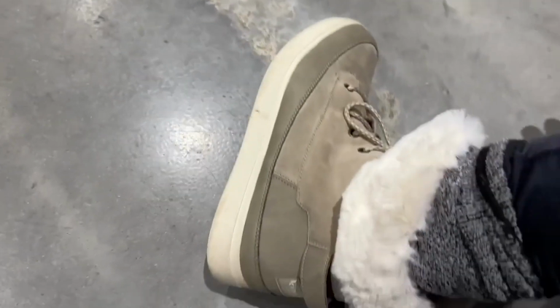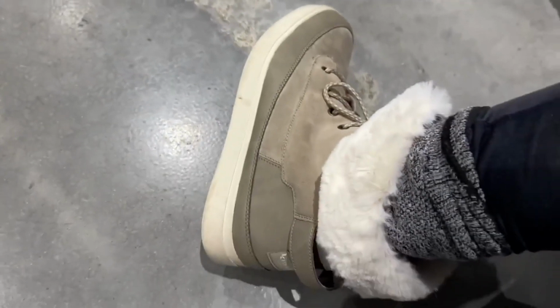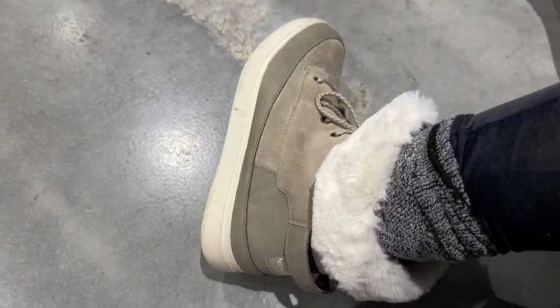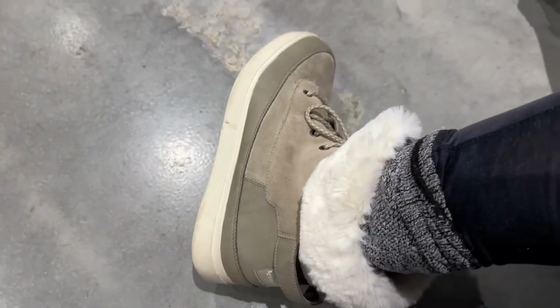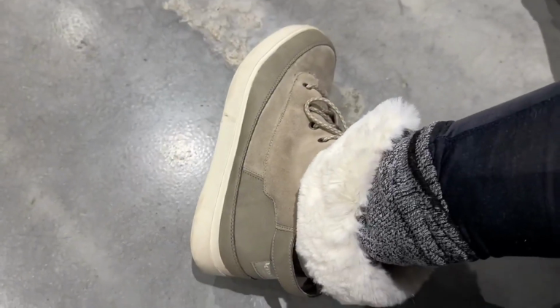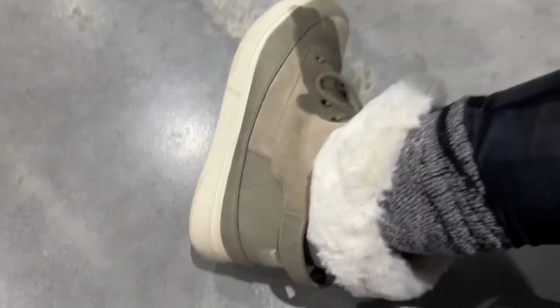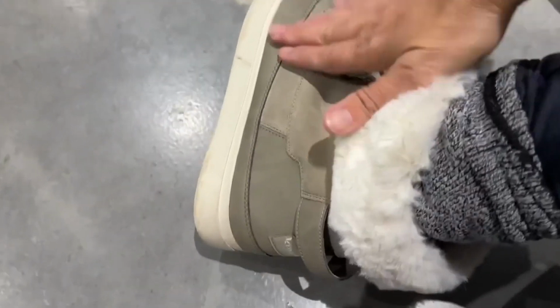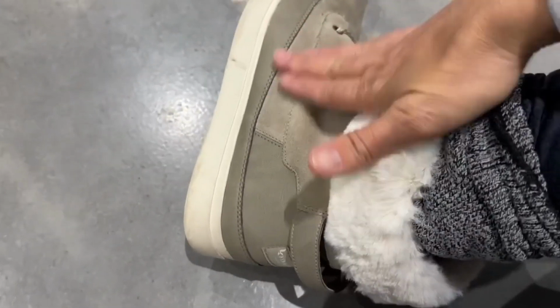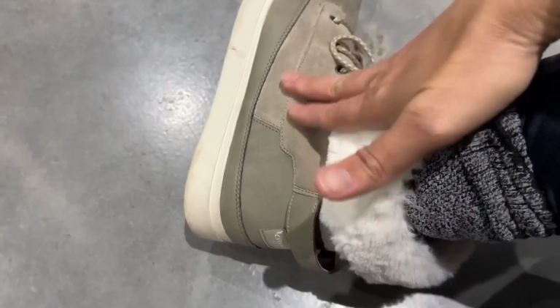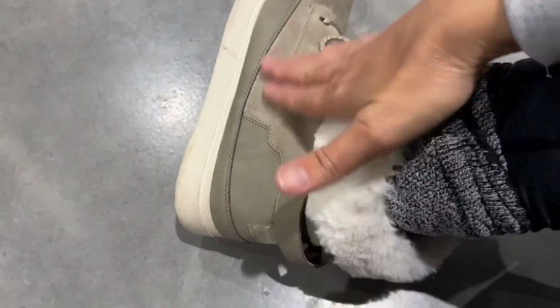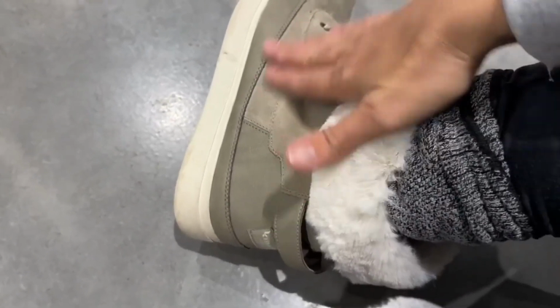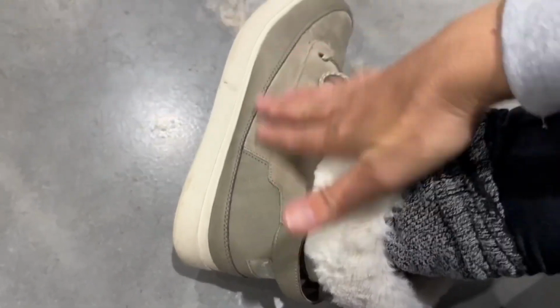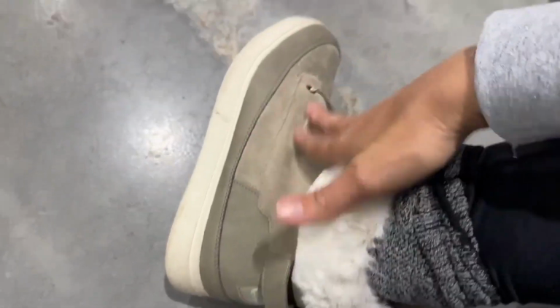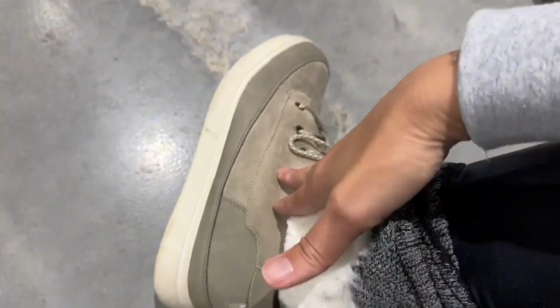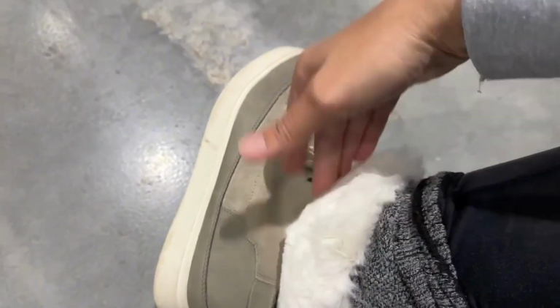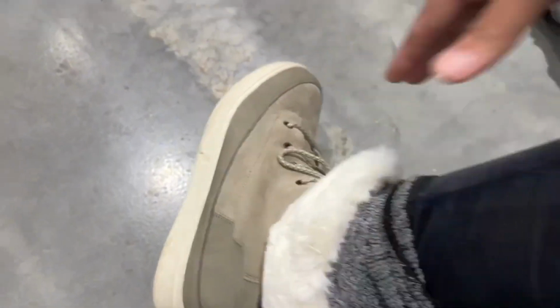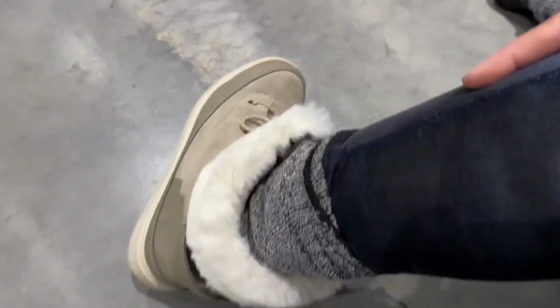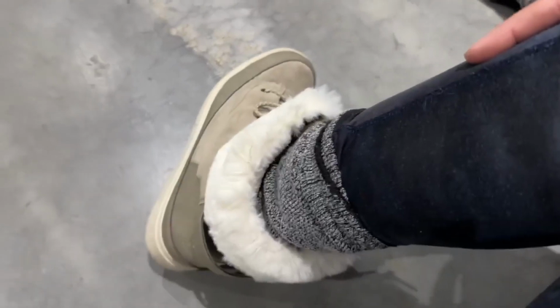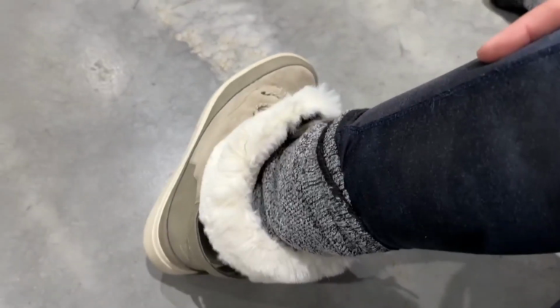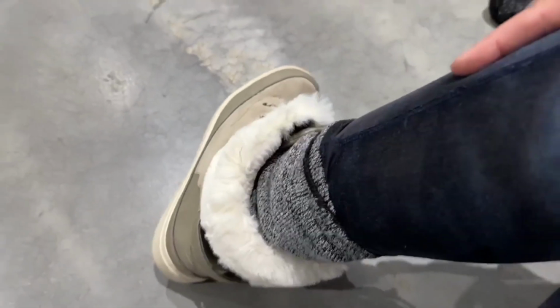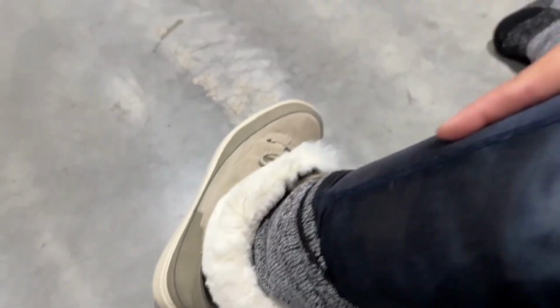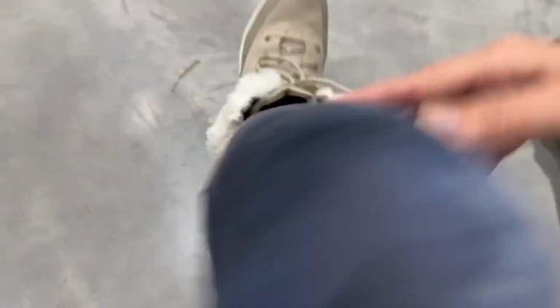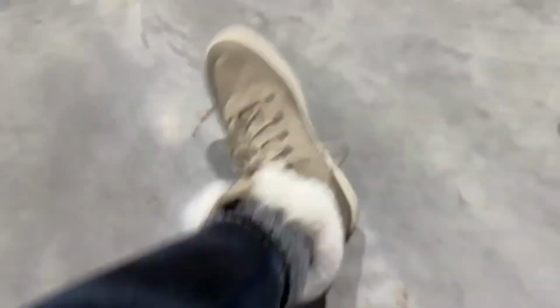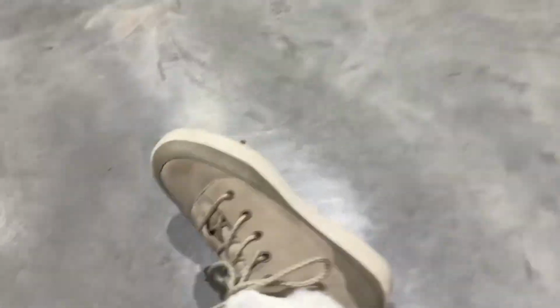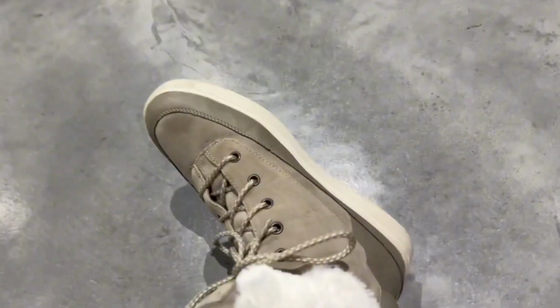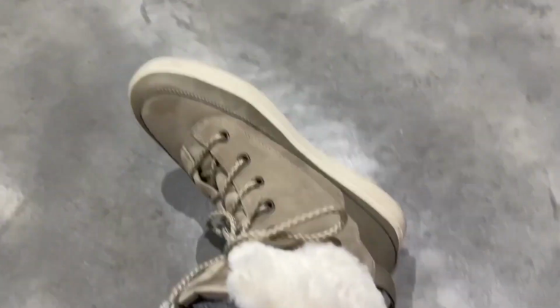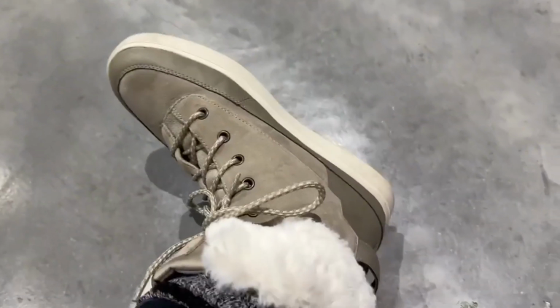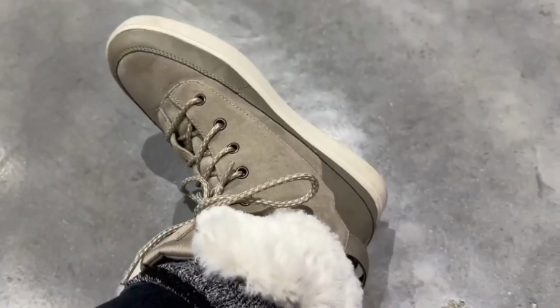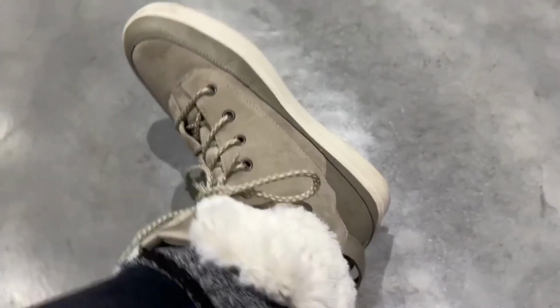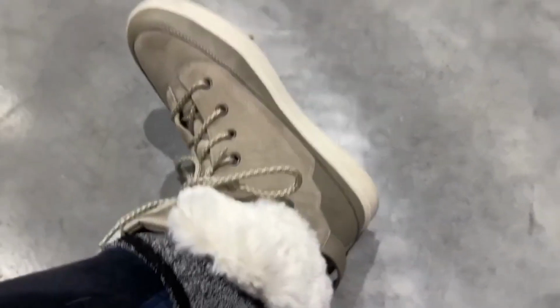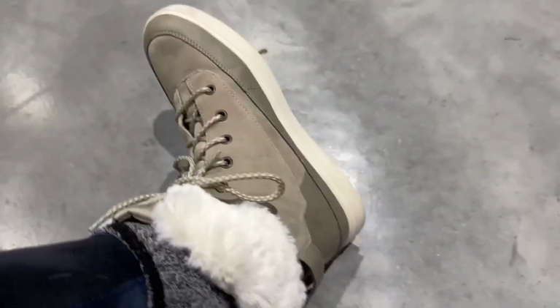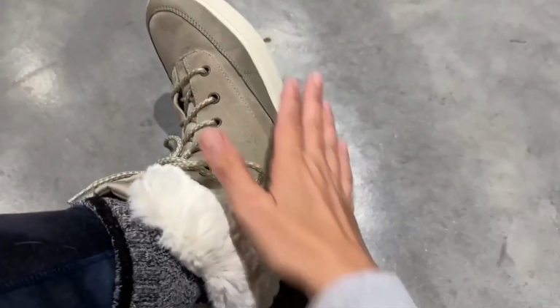They're very comfortable and this part is suede, so you would need a suede cleaner to keep that lasting. But yeah, these are absolutely my favorite boots I've ever had.